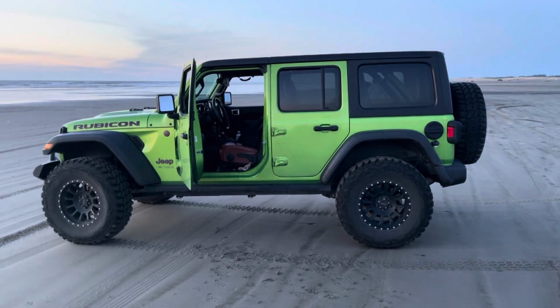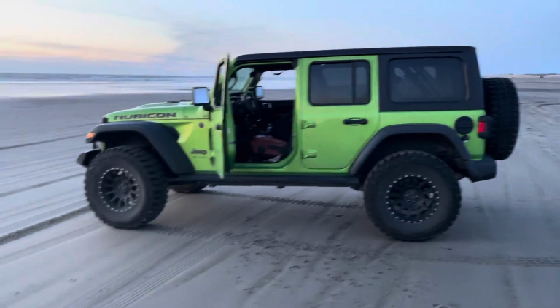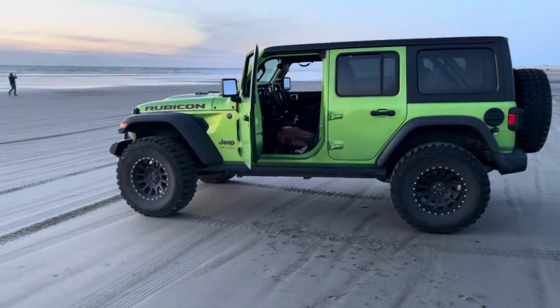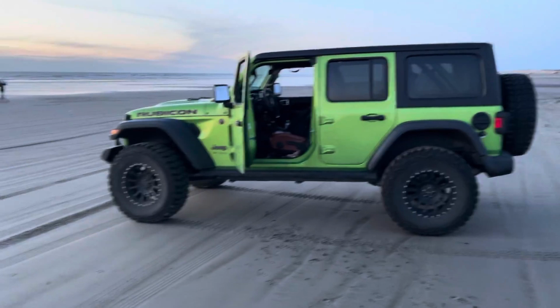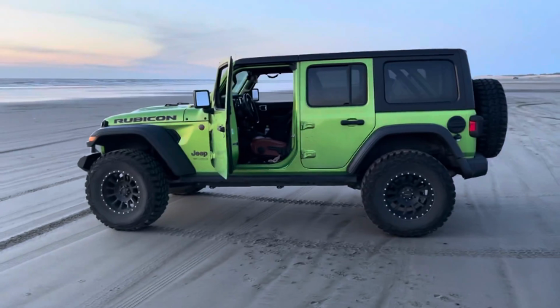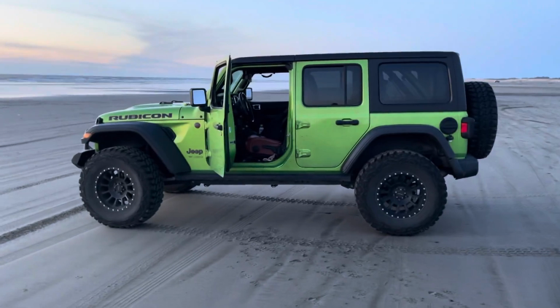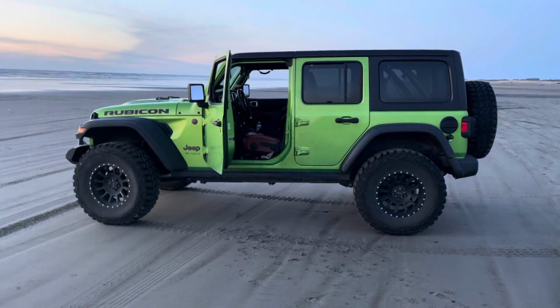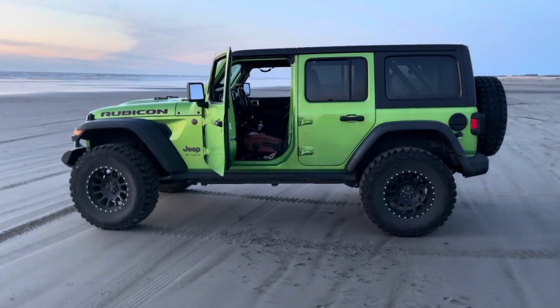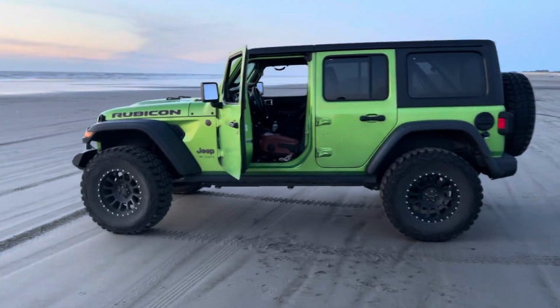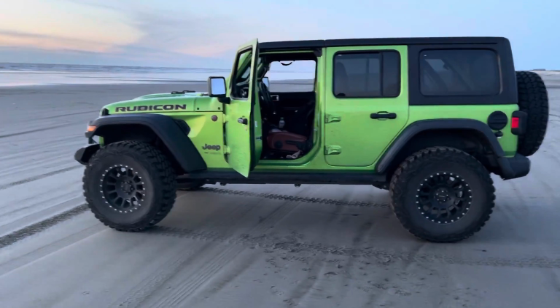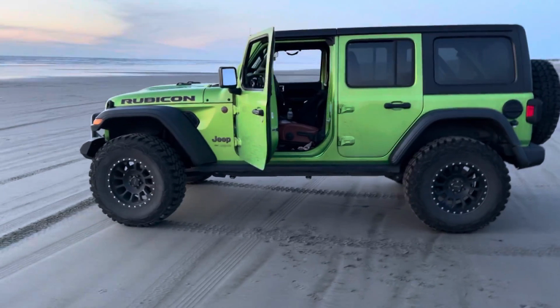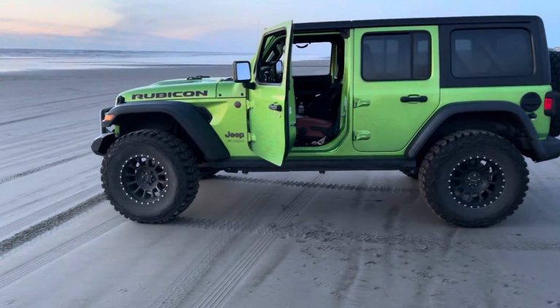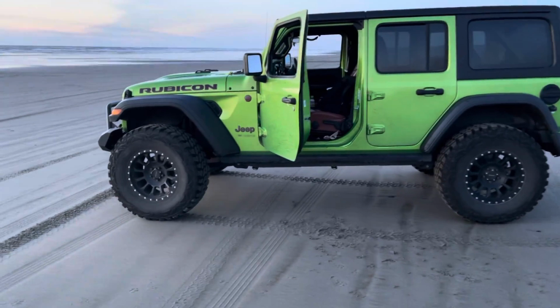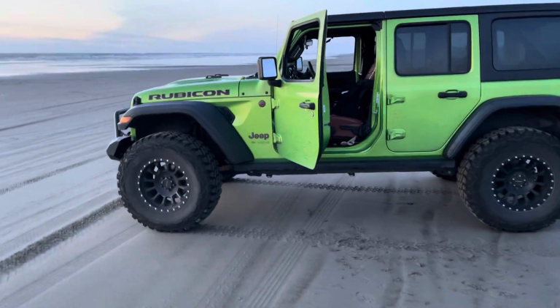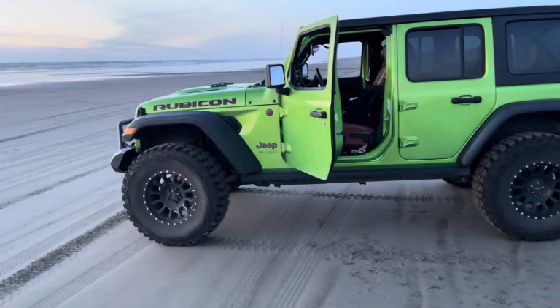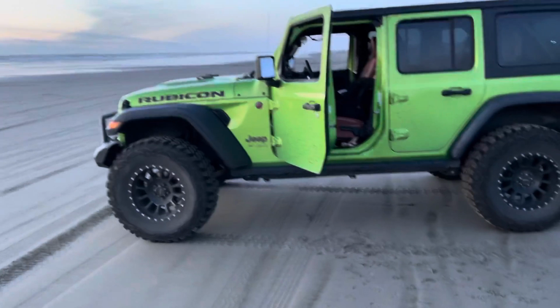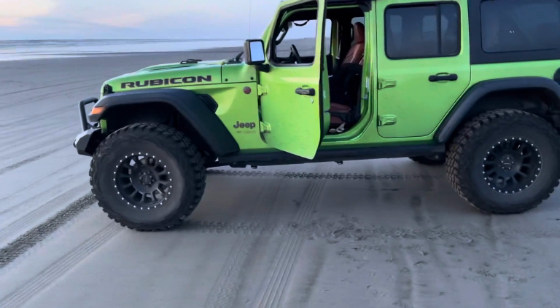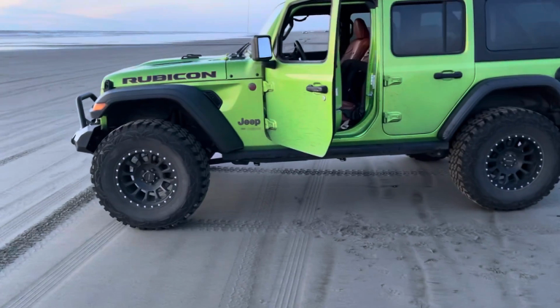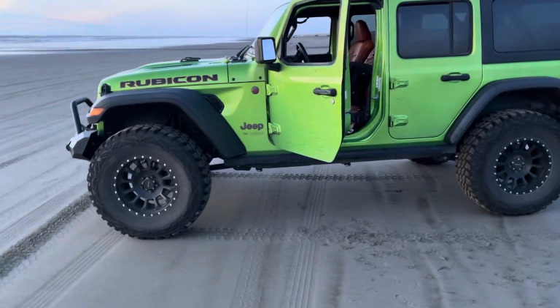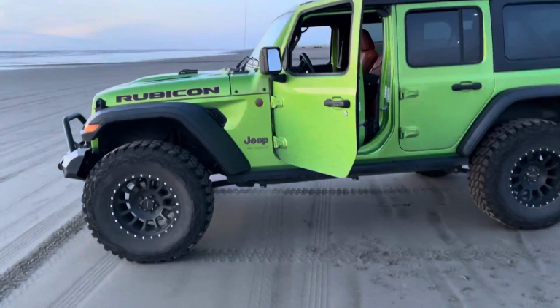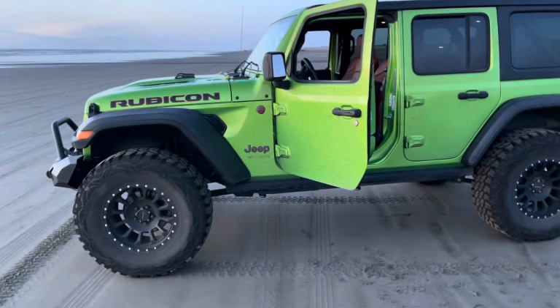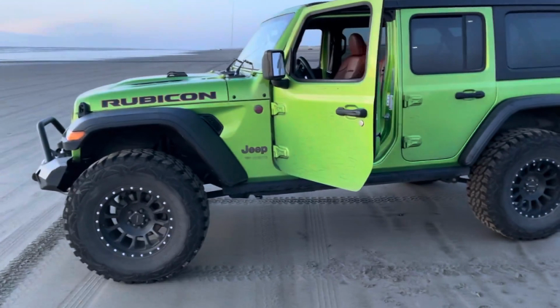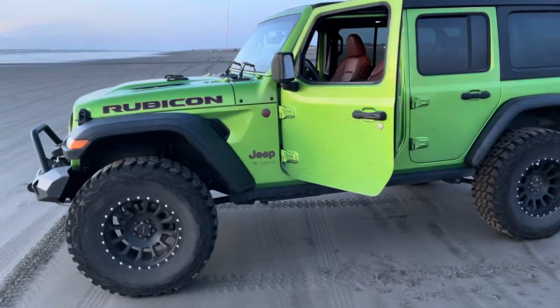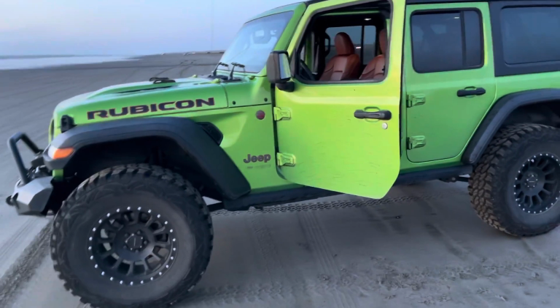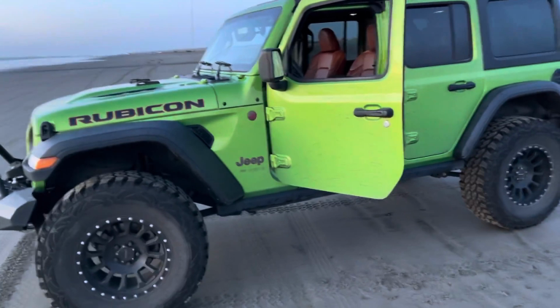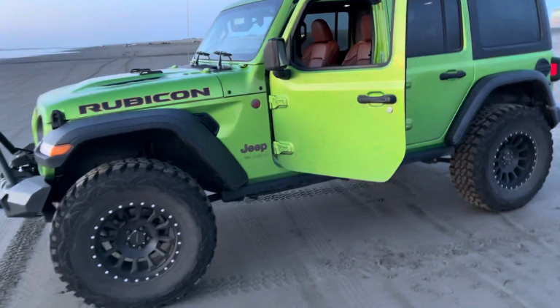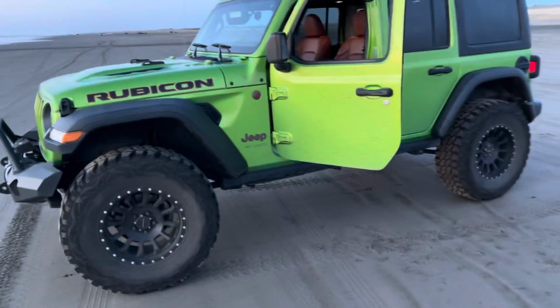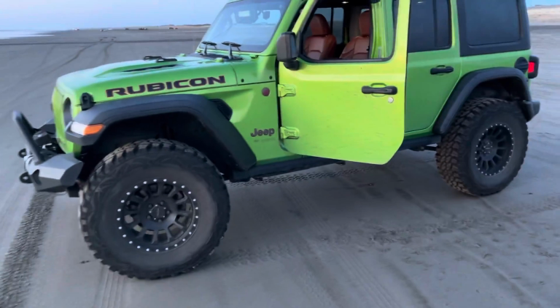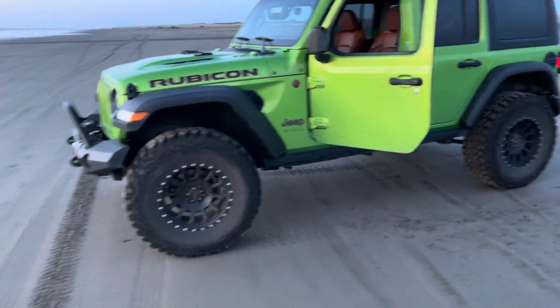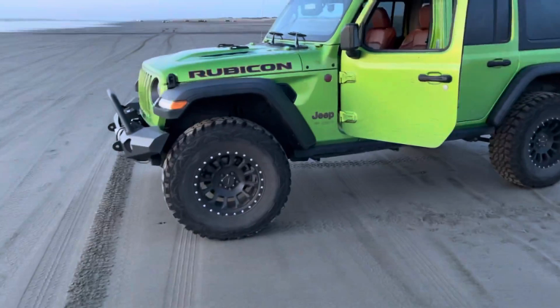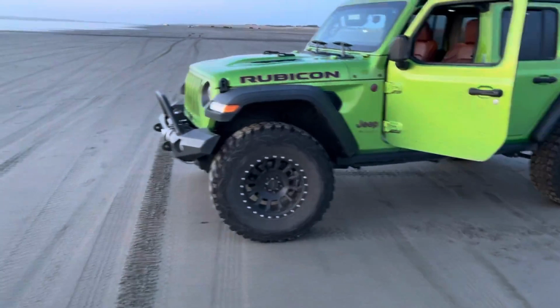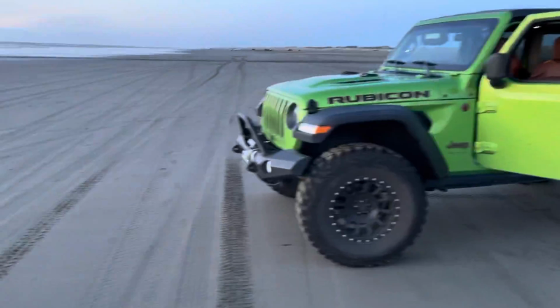These are comfortable vehicles. They're fun. They're low stress. They hold their value. And I really do enjoy driving my Jeep.